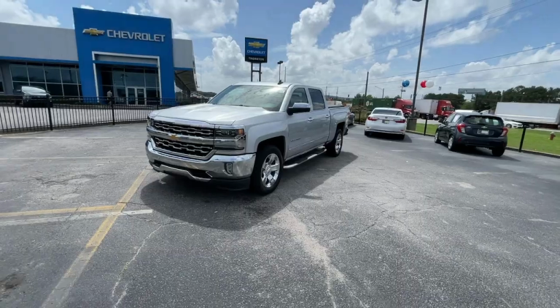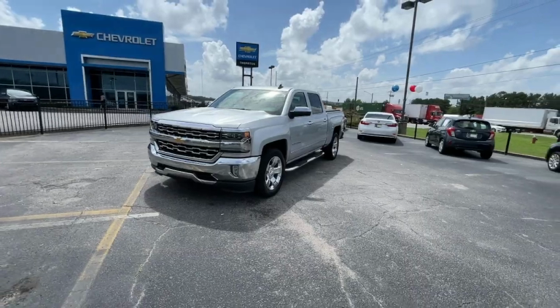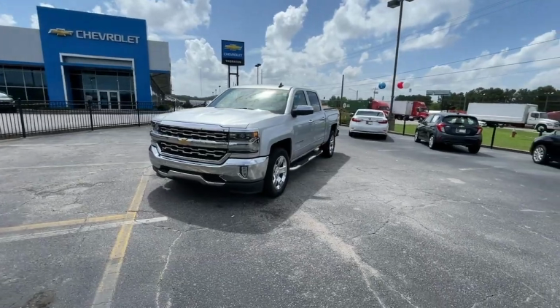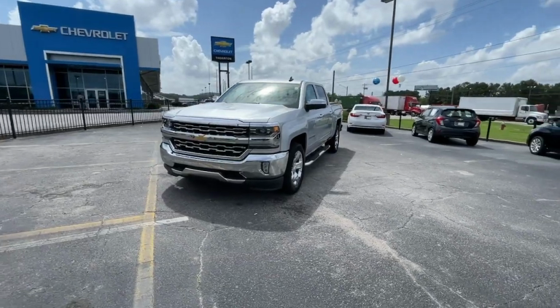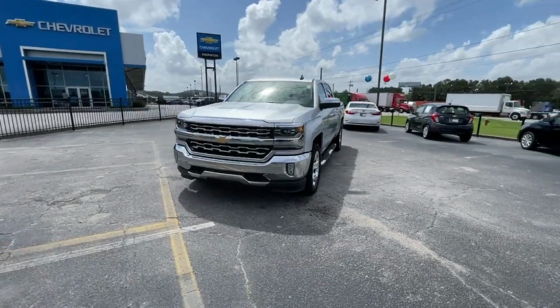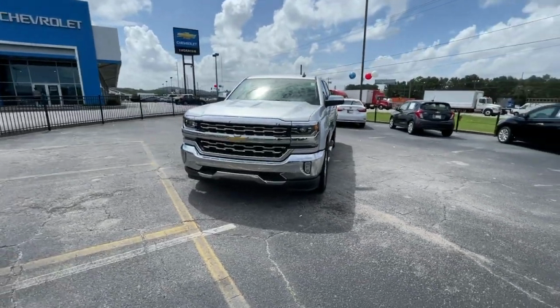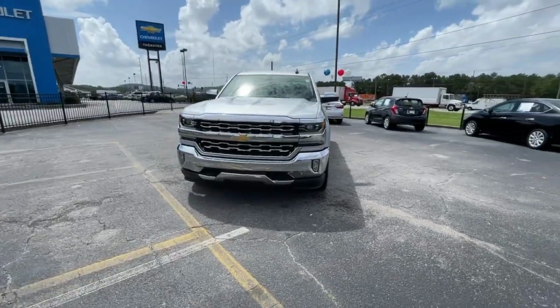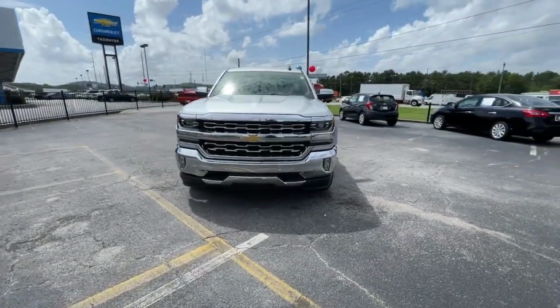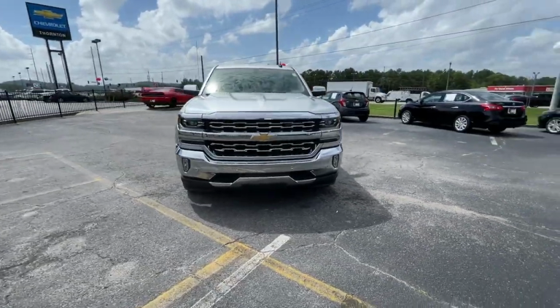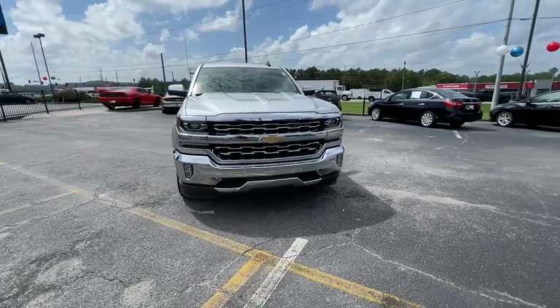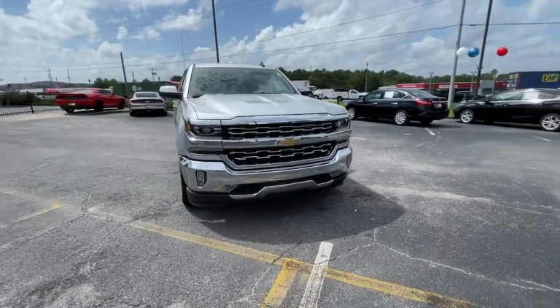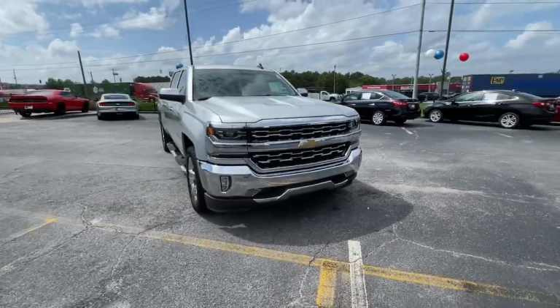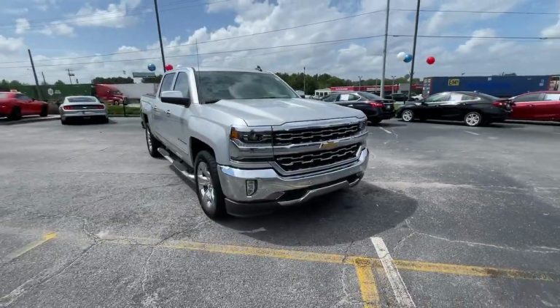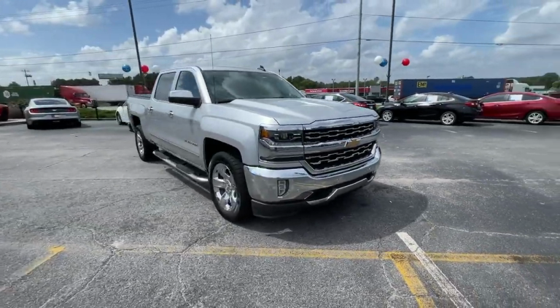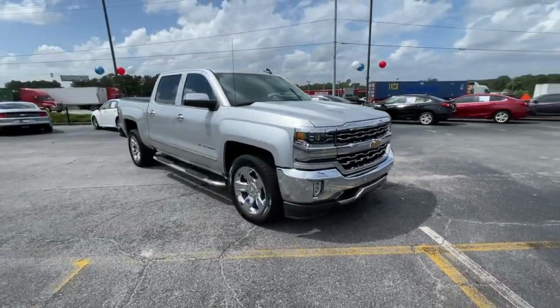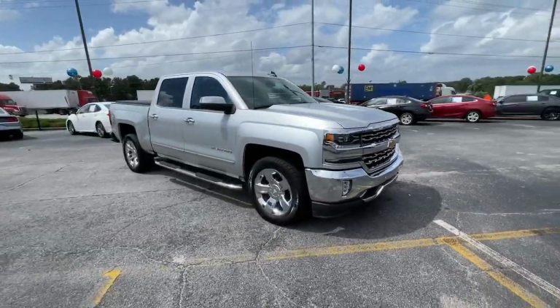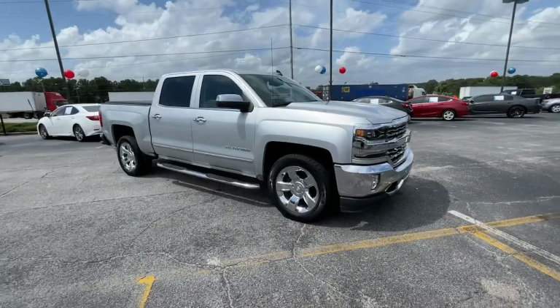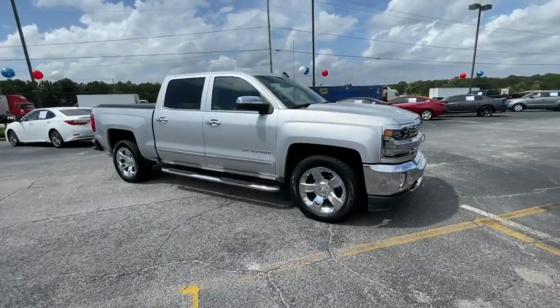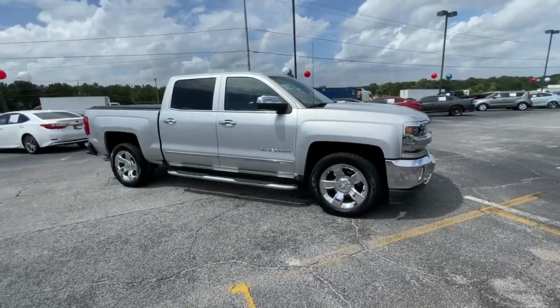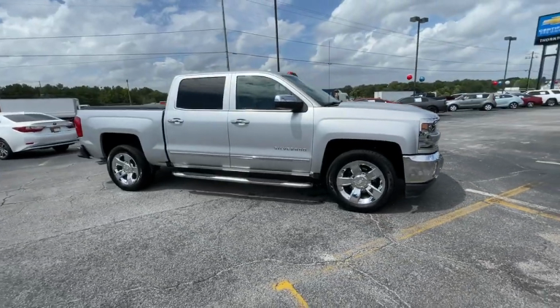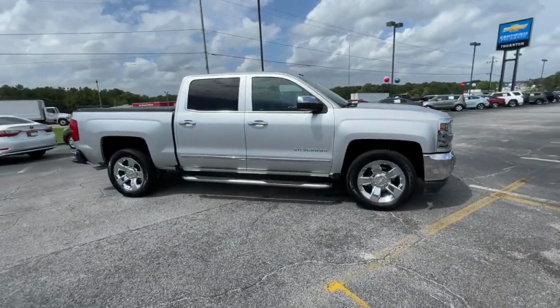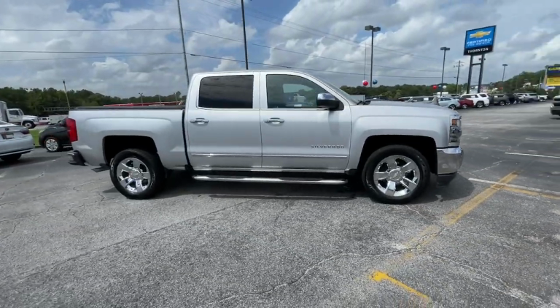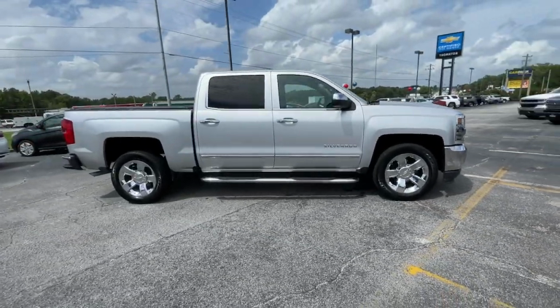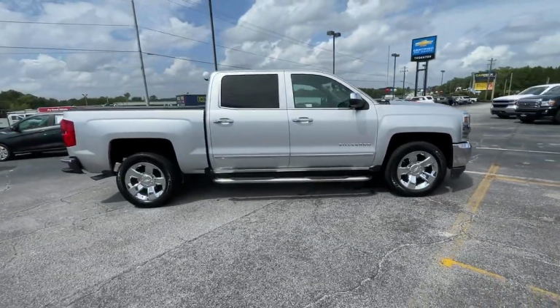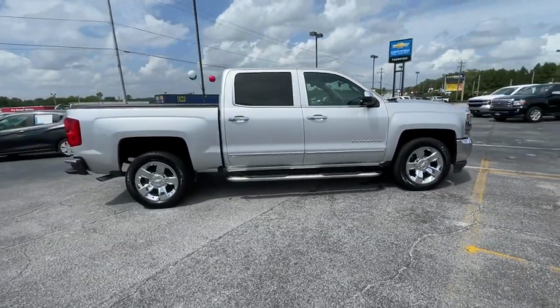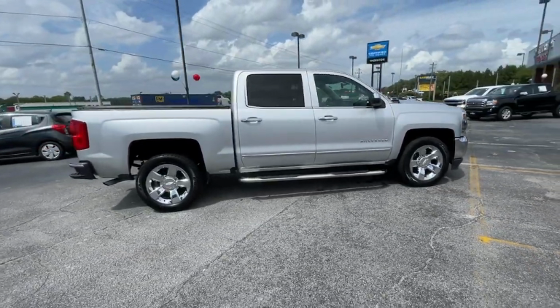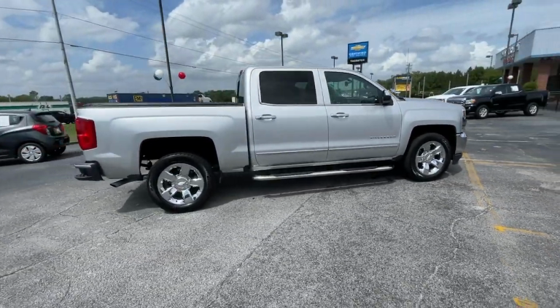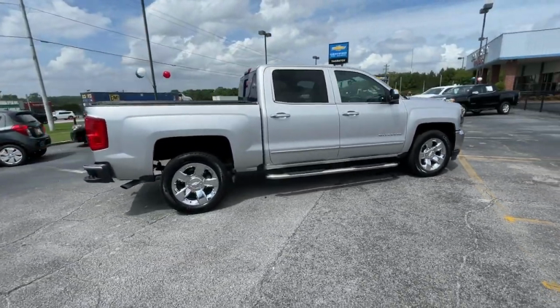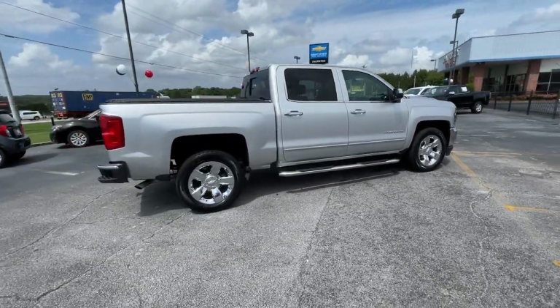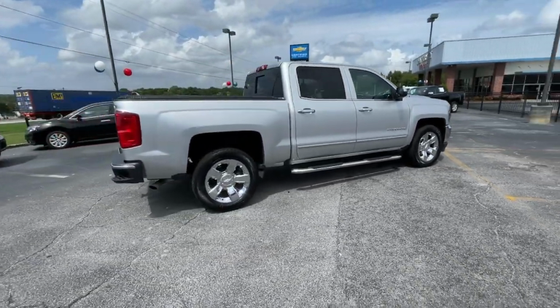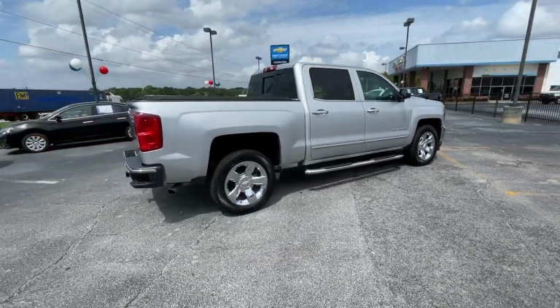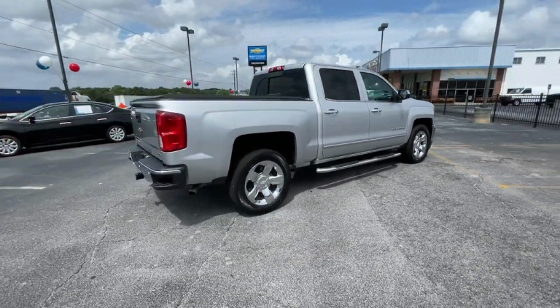Check out this 2018 Chevrolet Silverado 1500. With less than 60,000 miles on the odometer, this vehicle stands out from the rest.